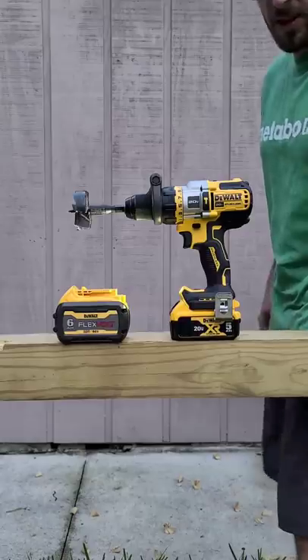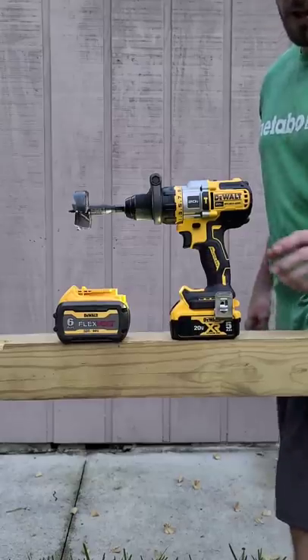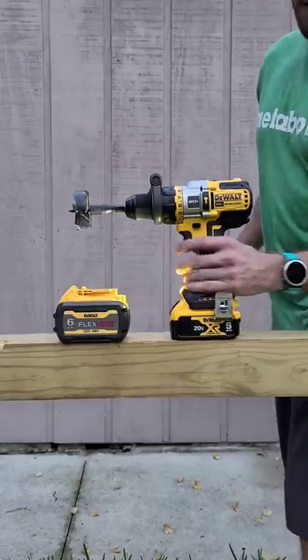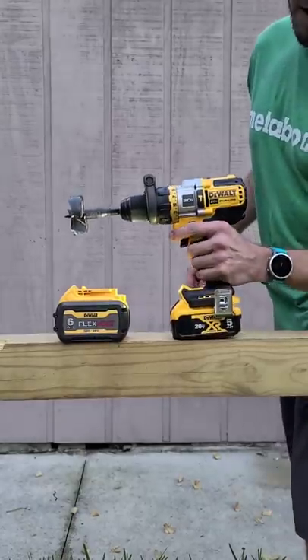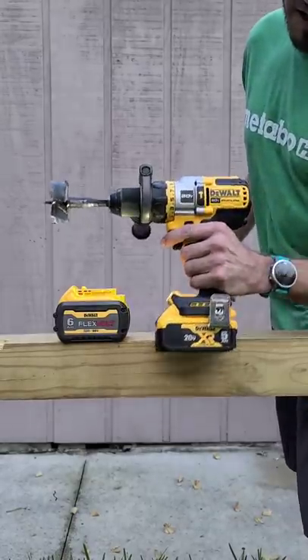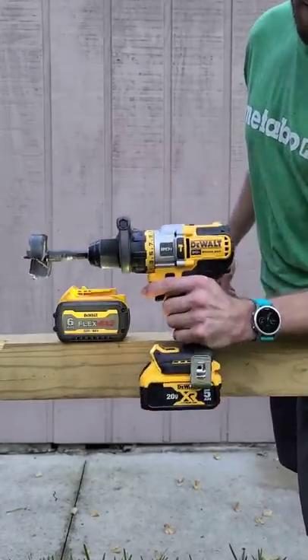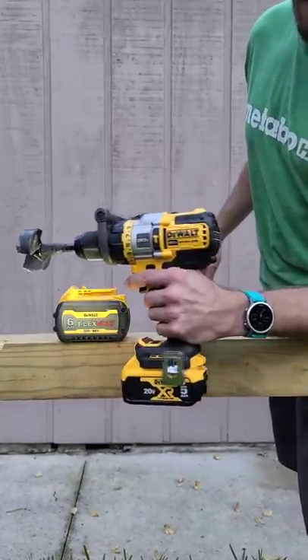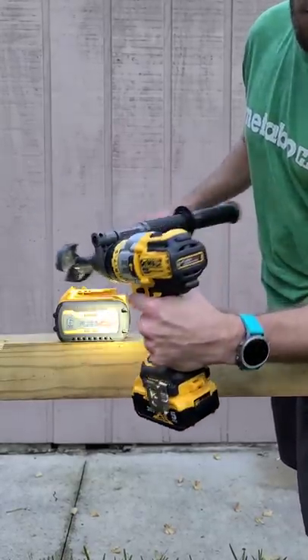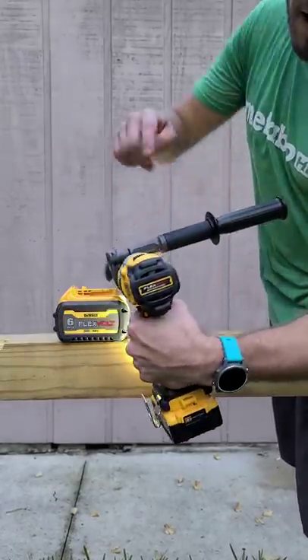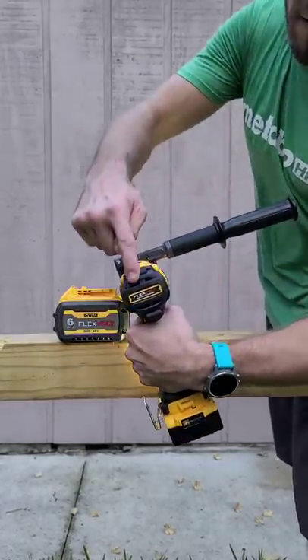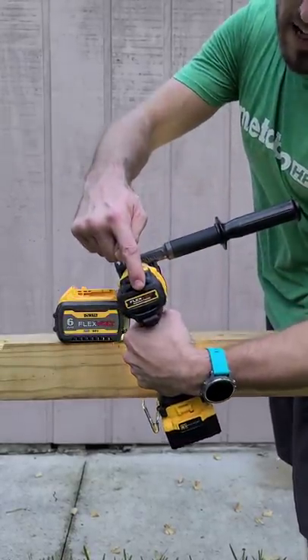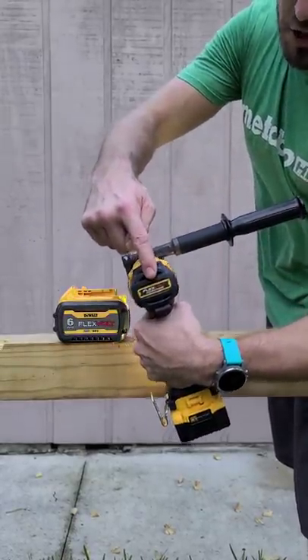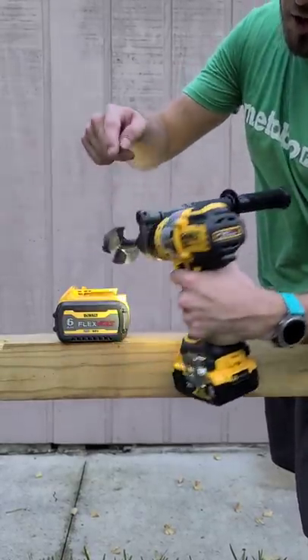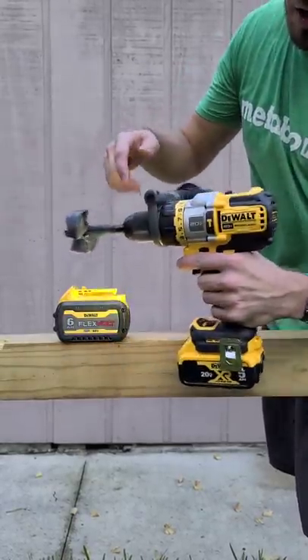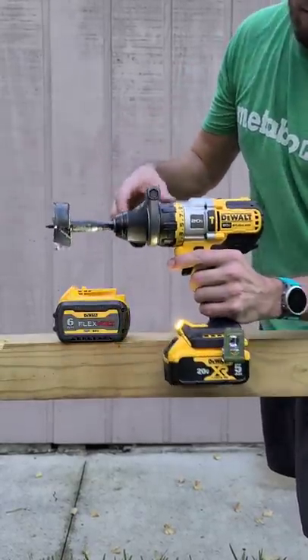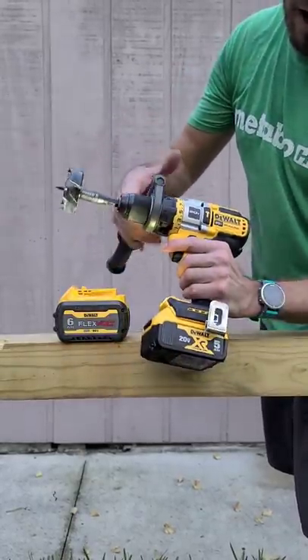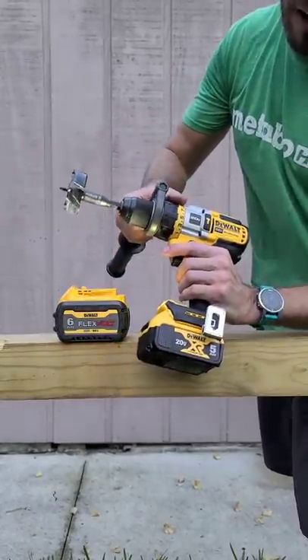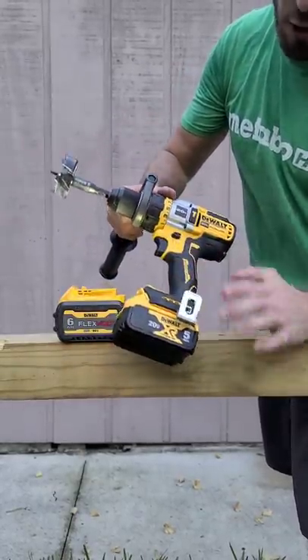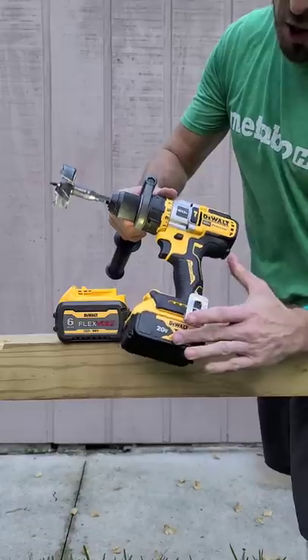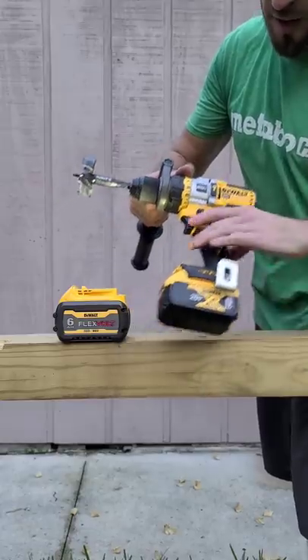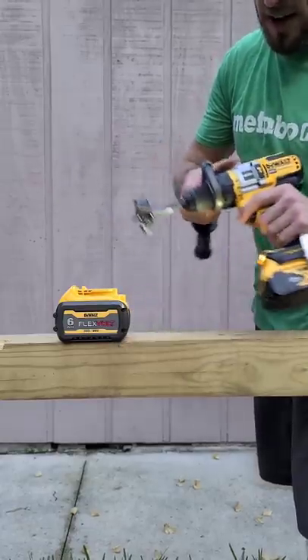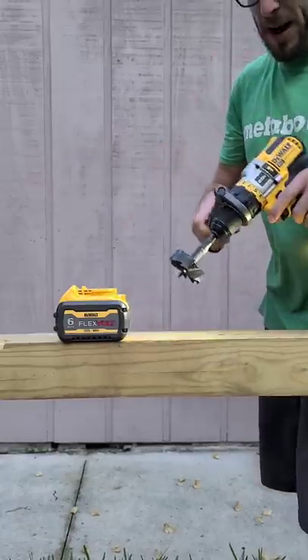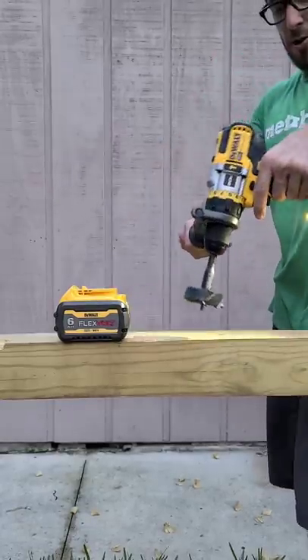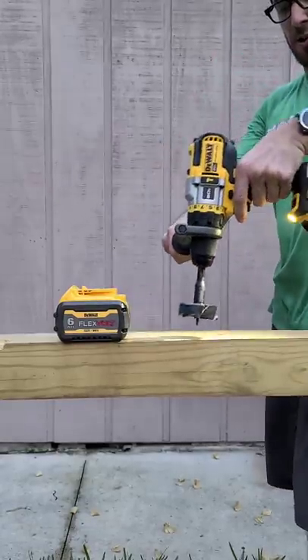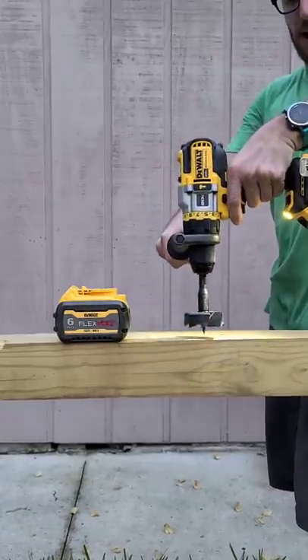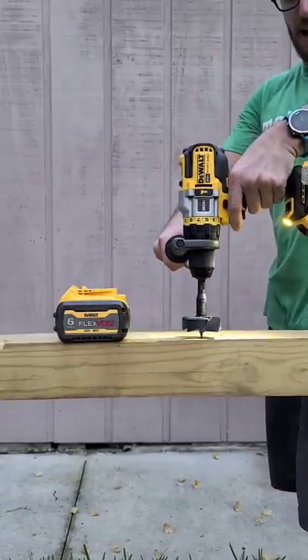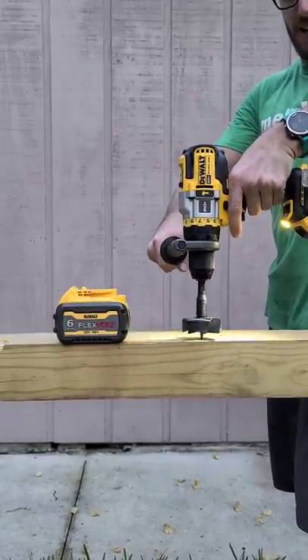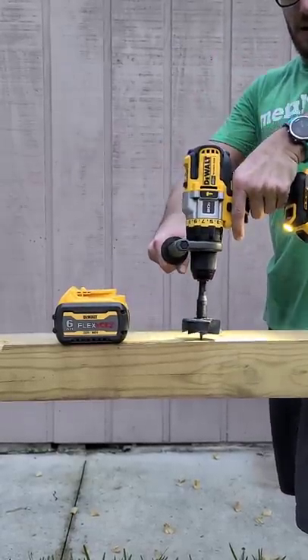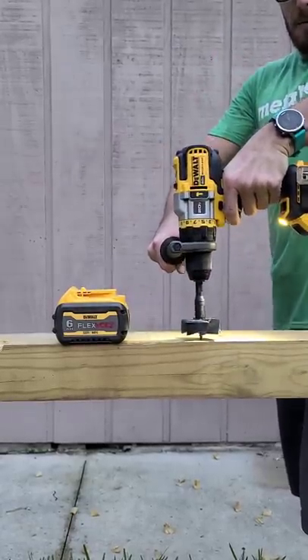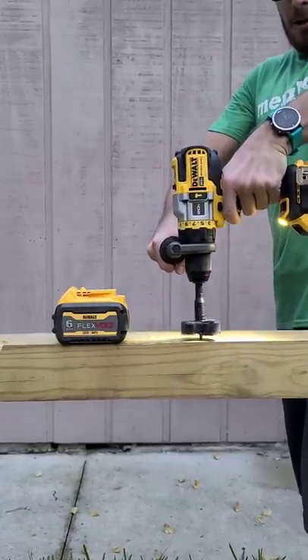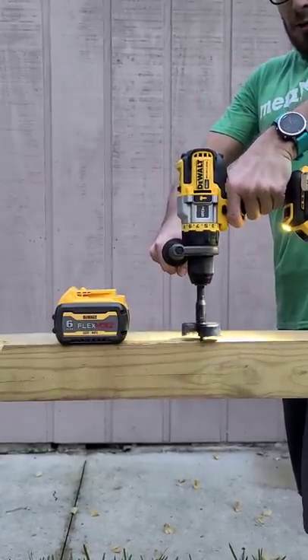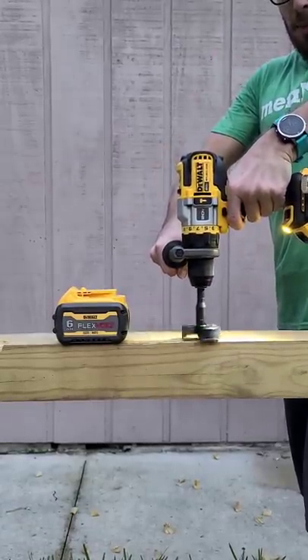This is FlexVolt Advantage. We're running a fully charged 5 amp hour. Let's go ahead and let it rip.